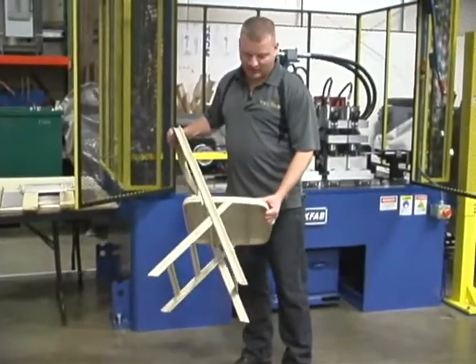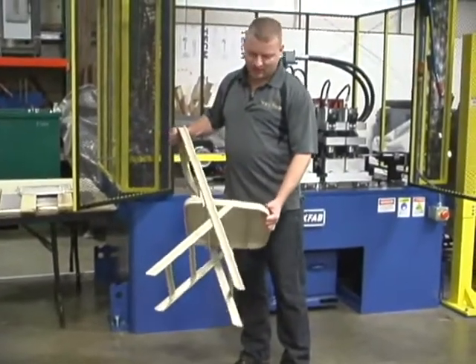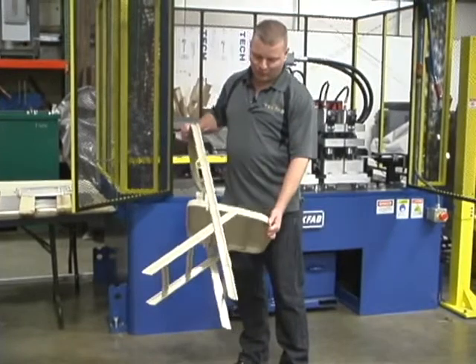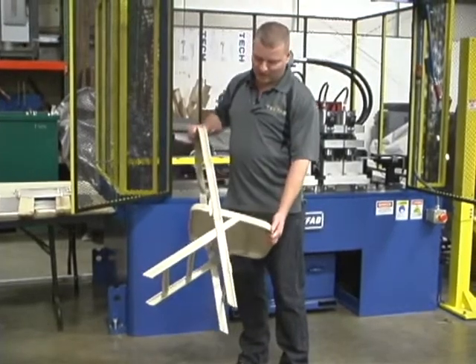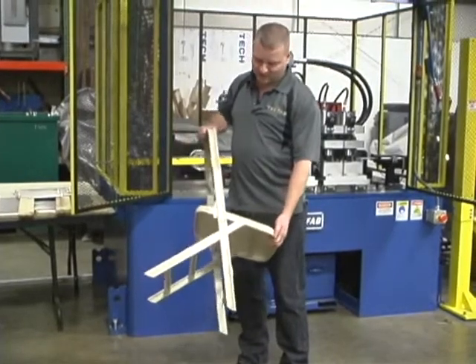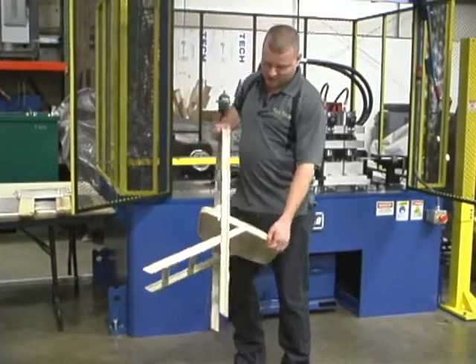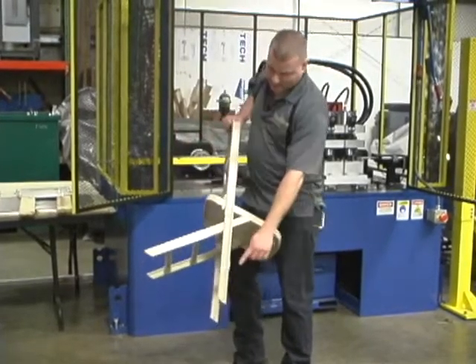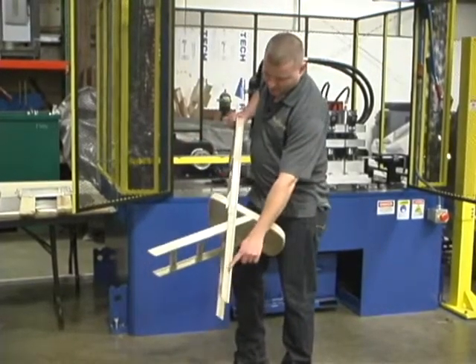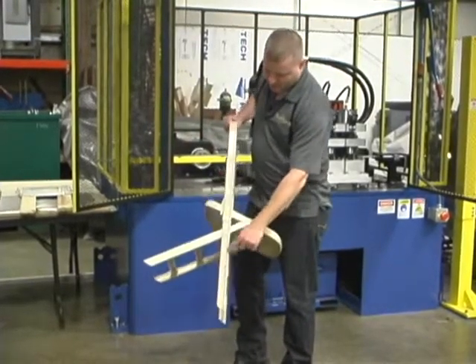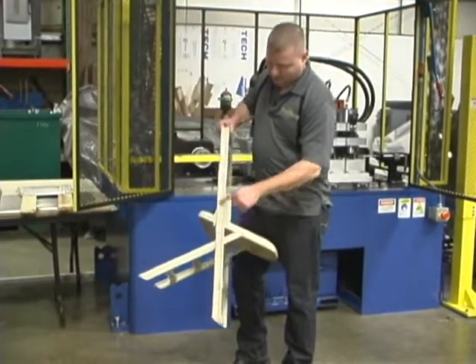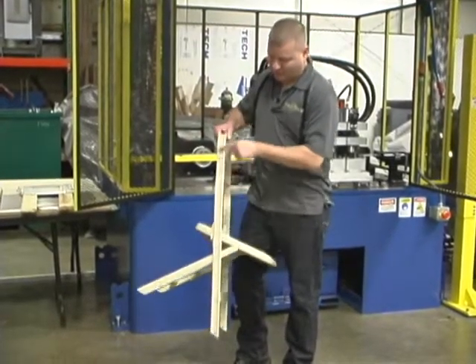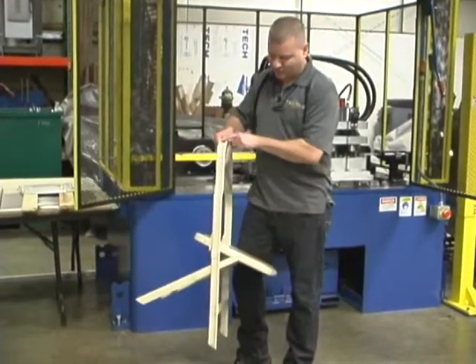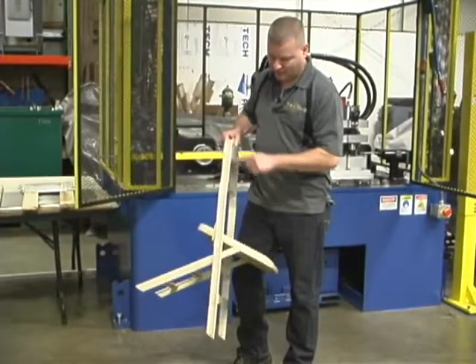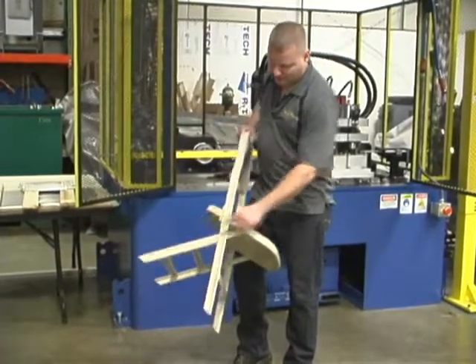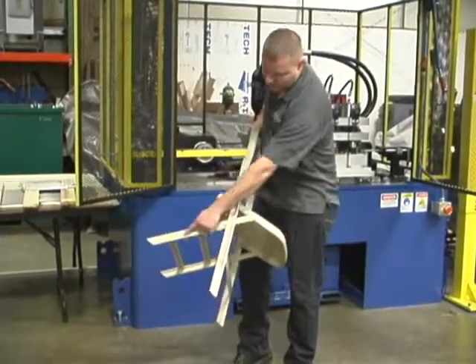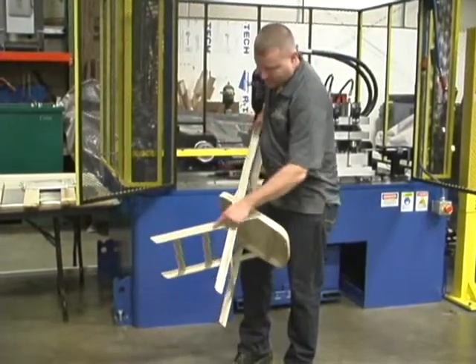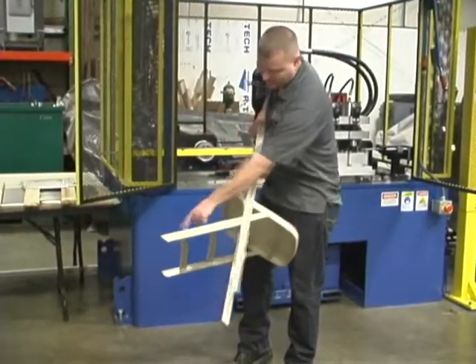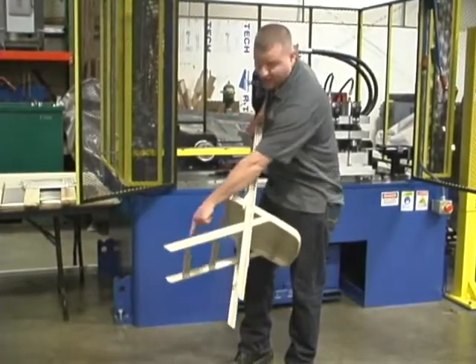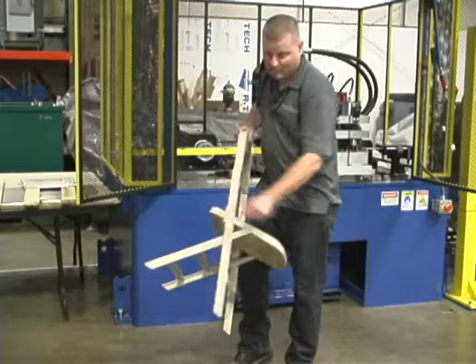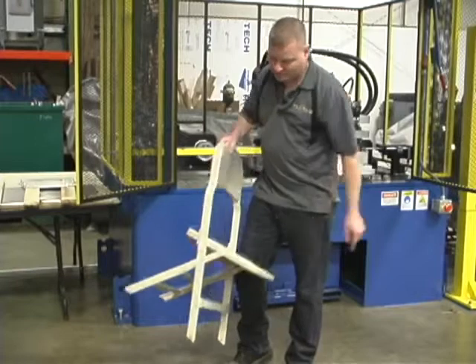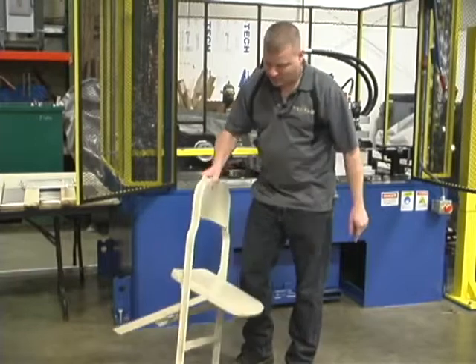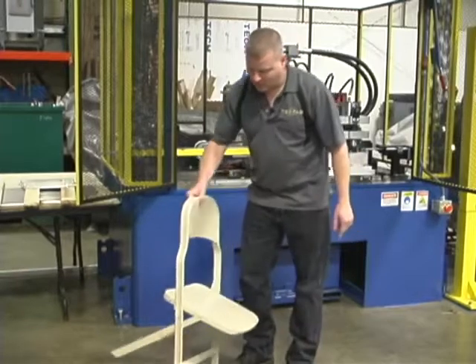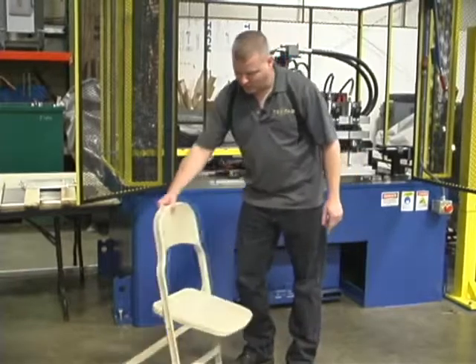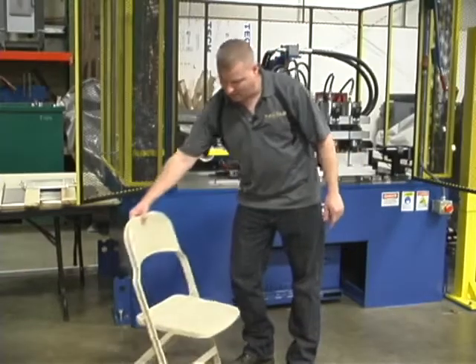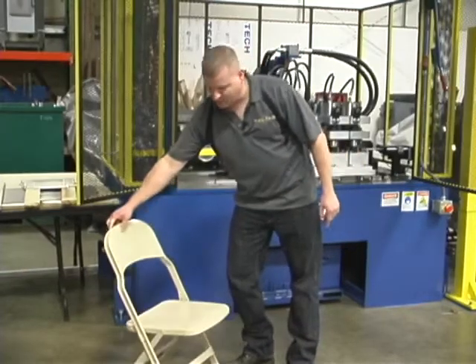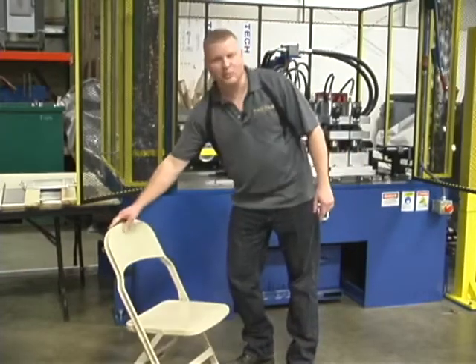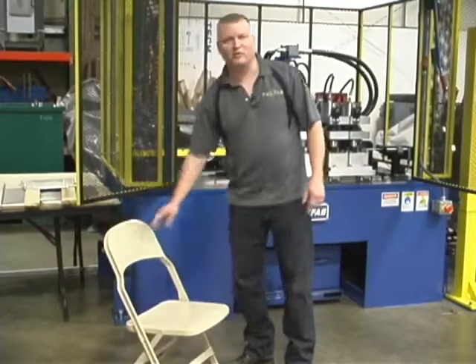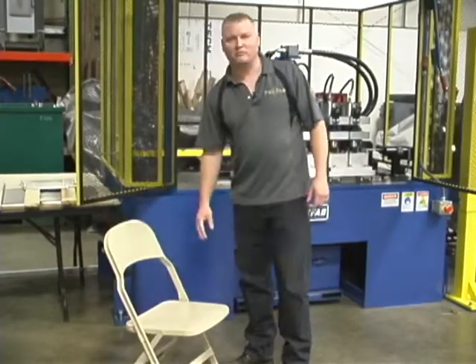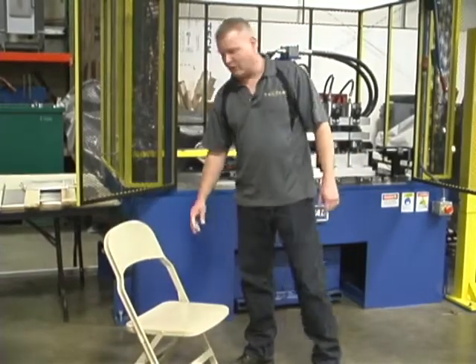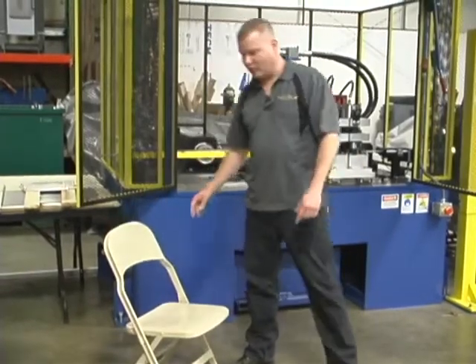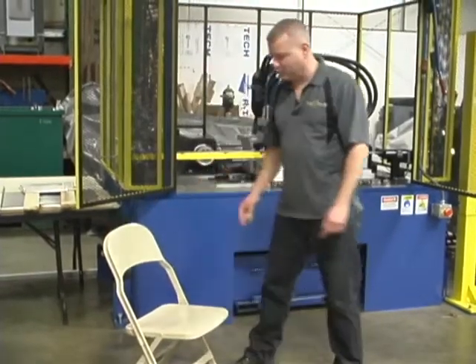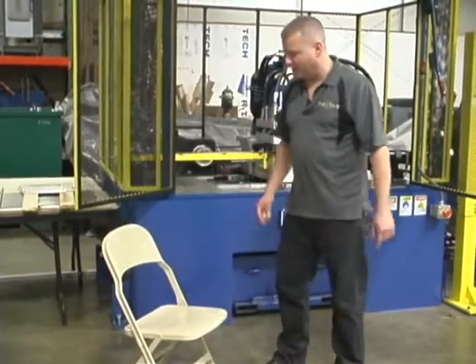If you notice the components — the legs, the cross members — they're all made from a single roll-formed profile.